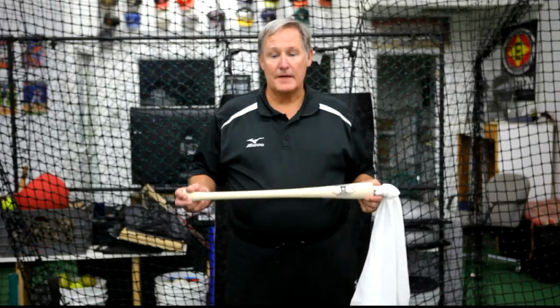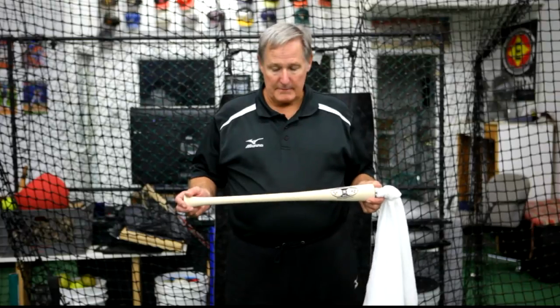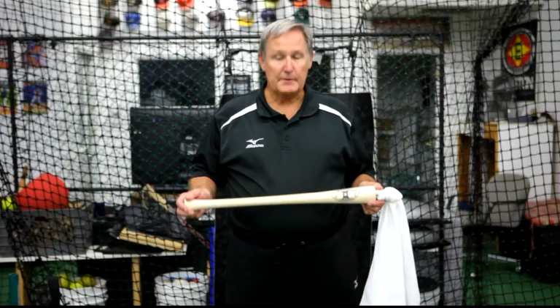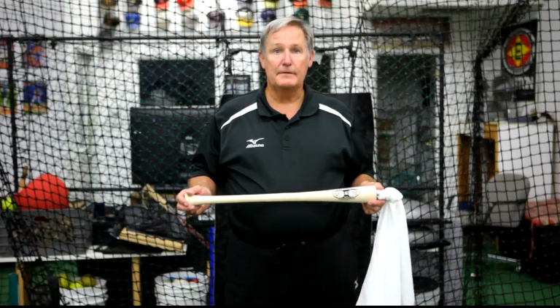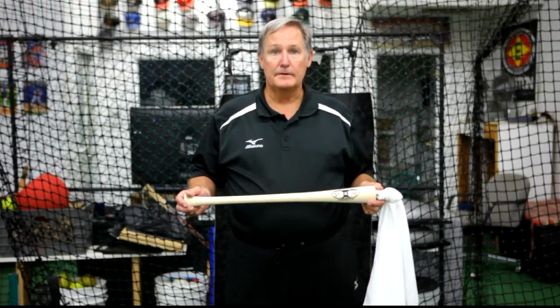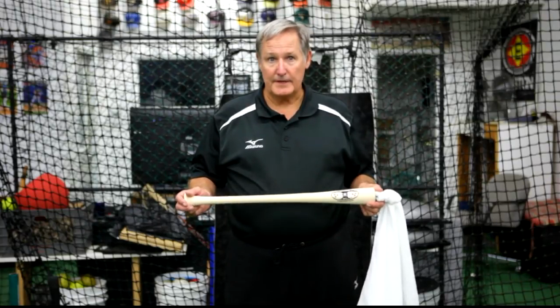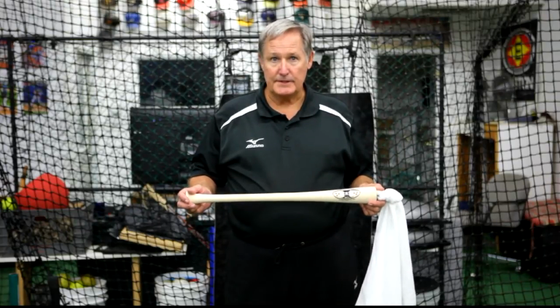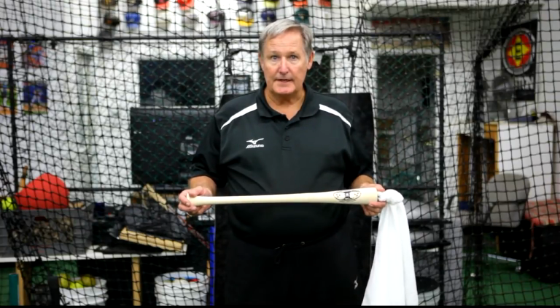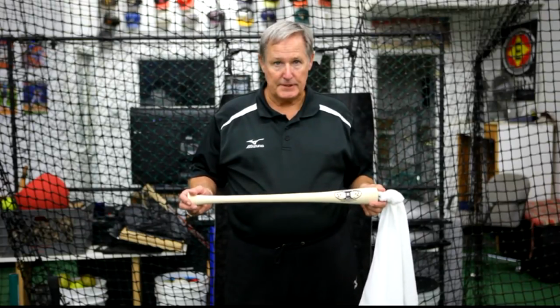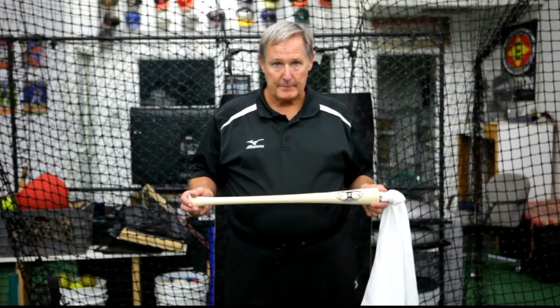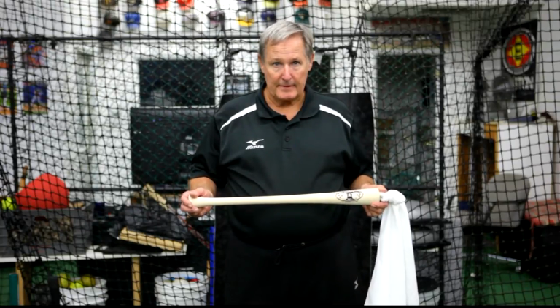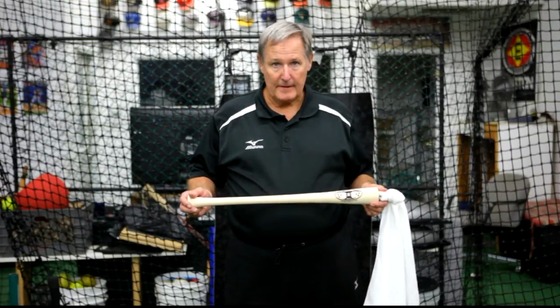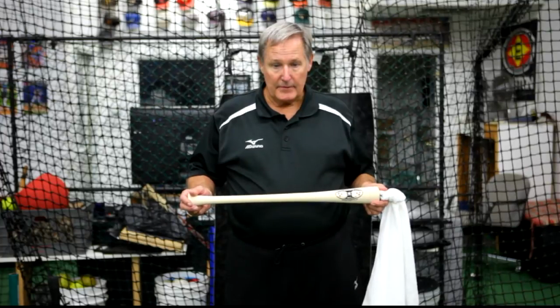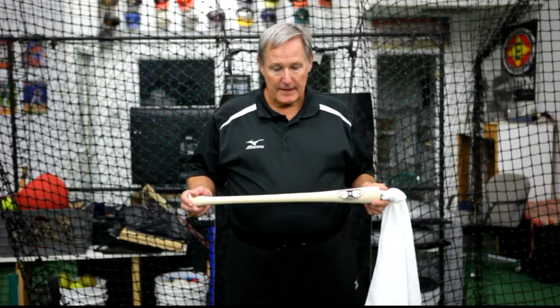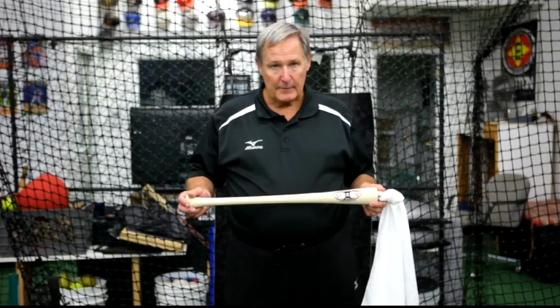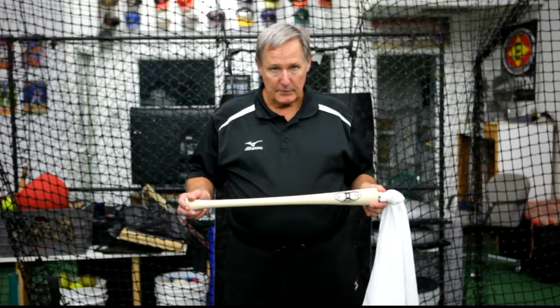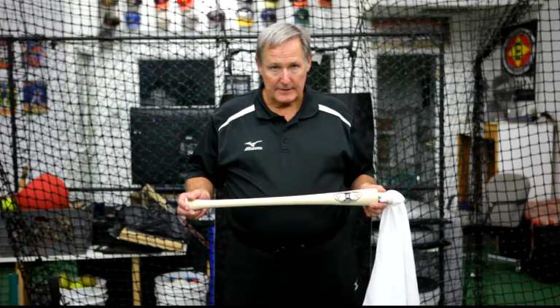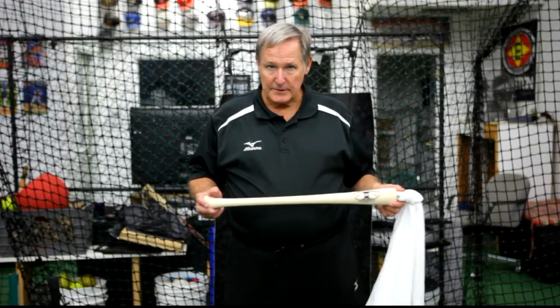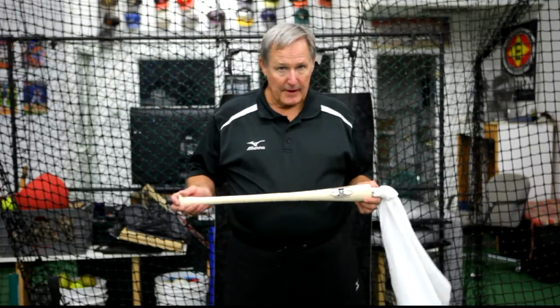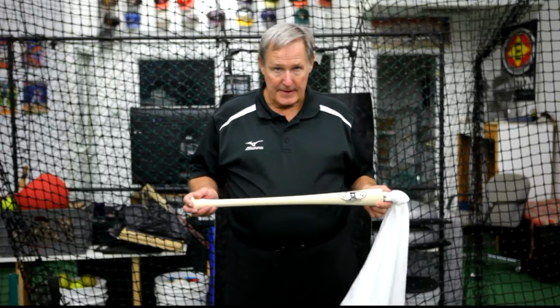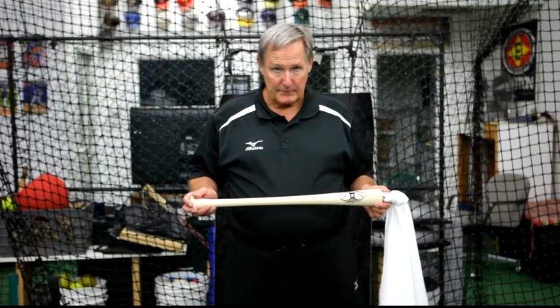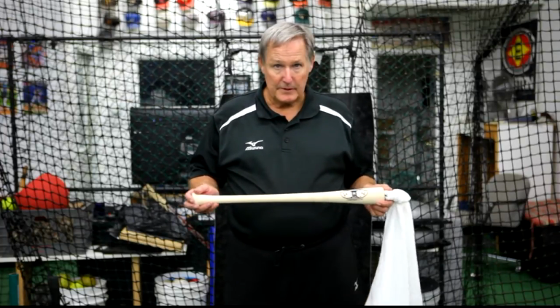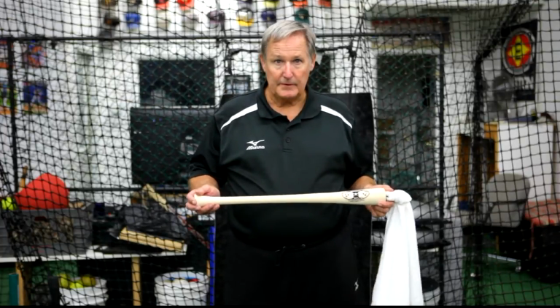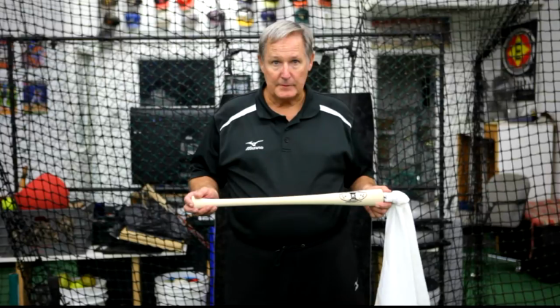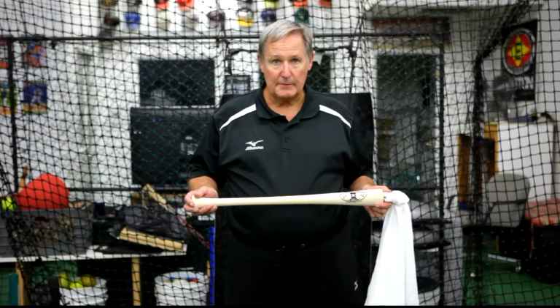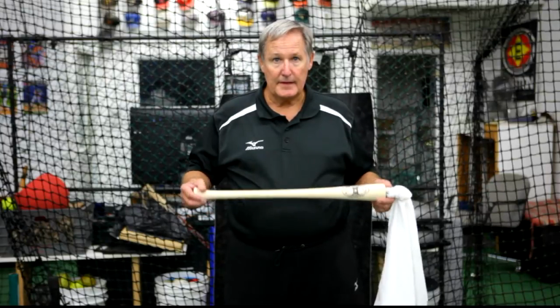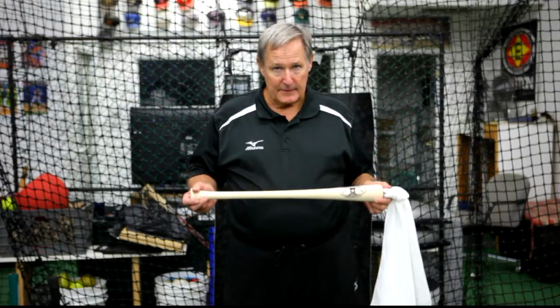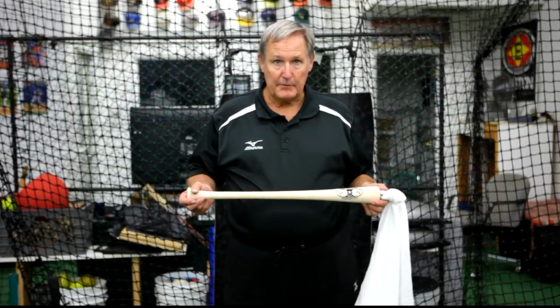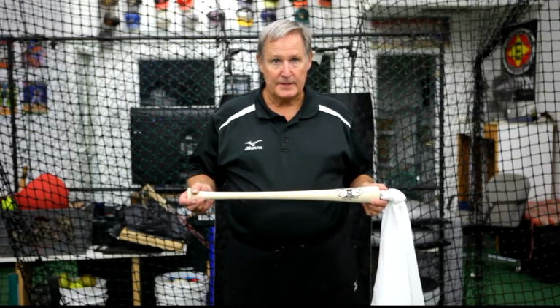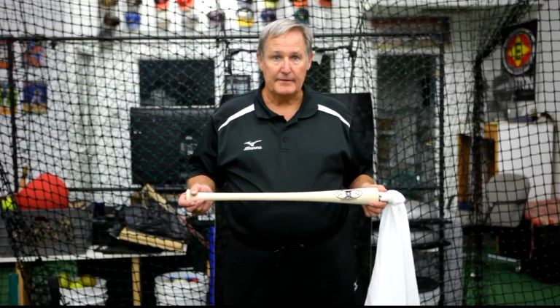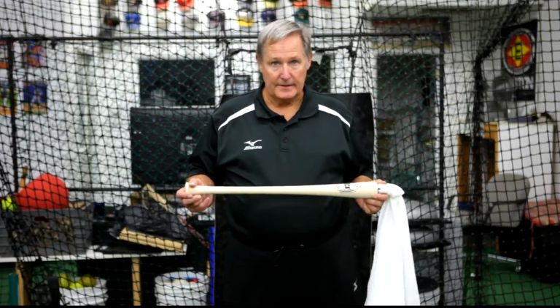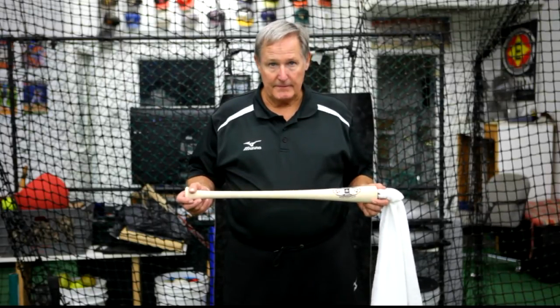The towel bat might be my favorite device for teaching hitting and teaching the bat path. The reason I like the towel bat so well is you can use it with either hand, whichever one you feel you're having a problem with, and then put both hands together to get the feel.